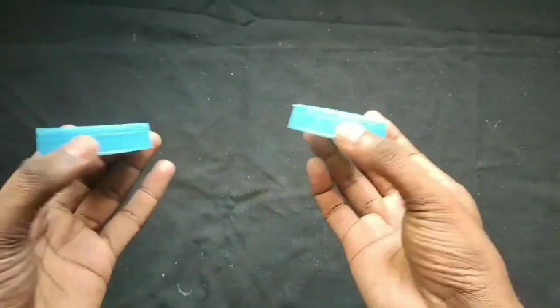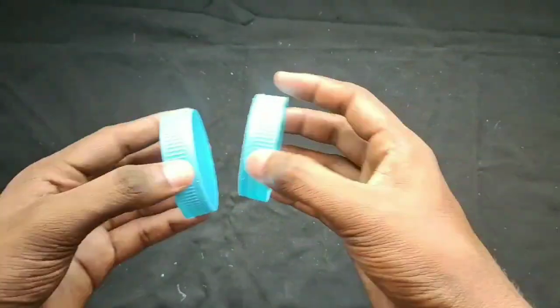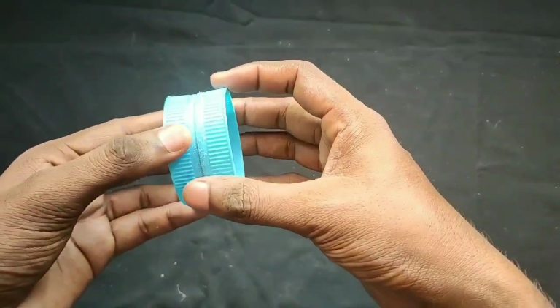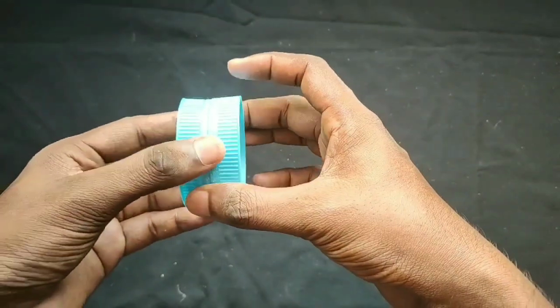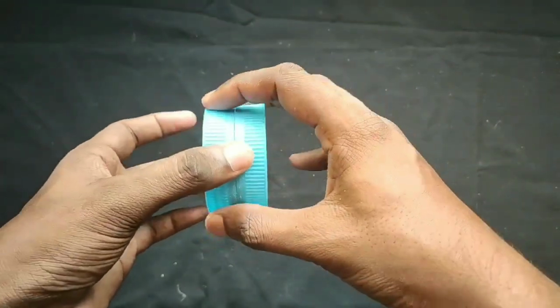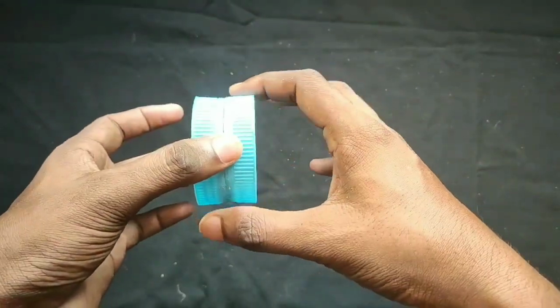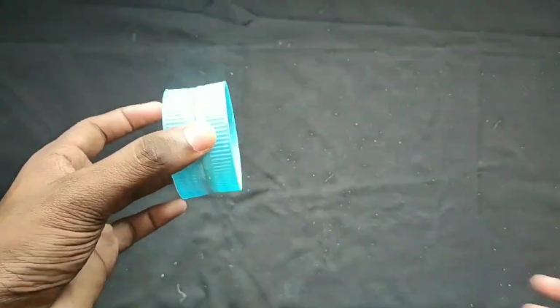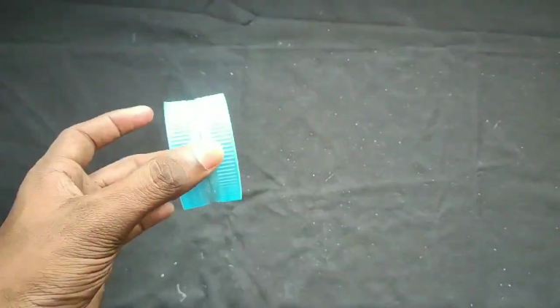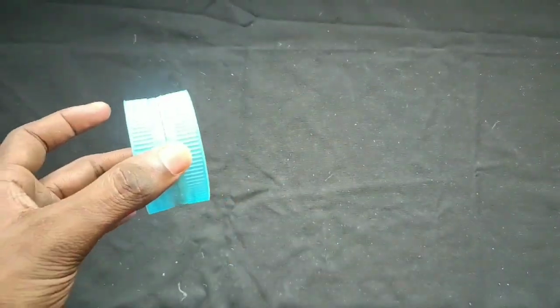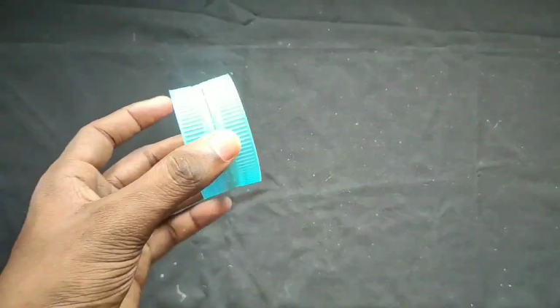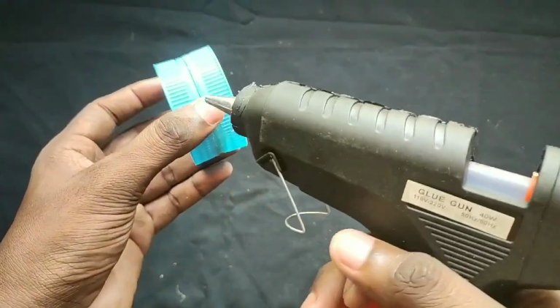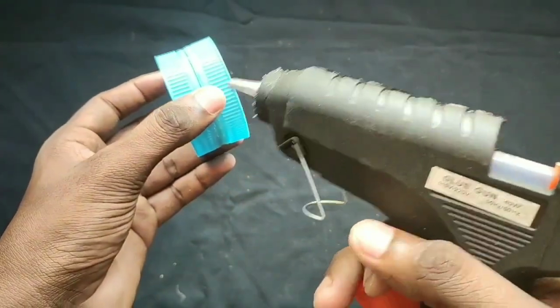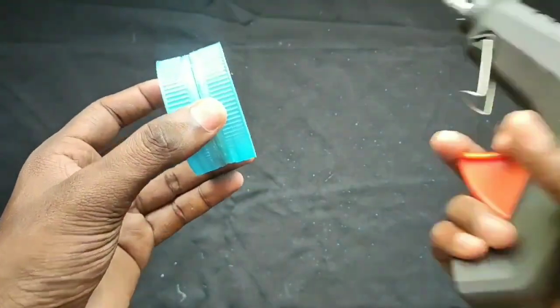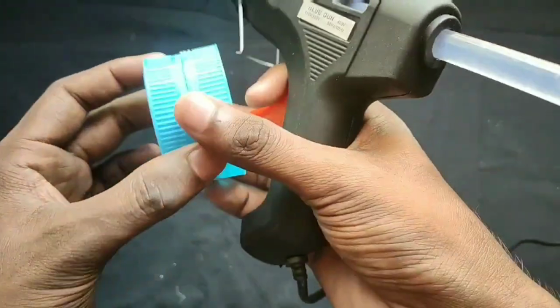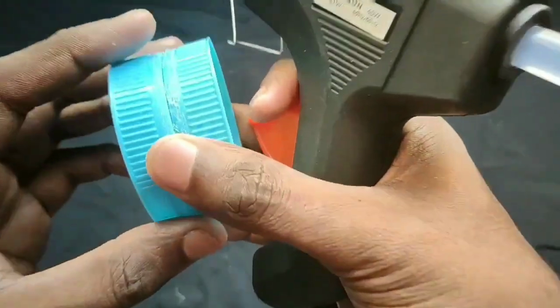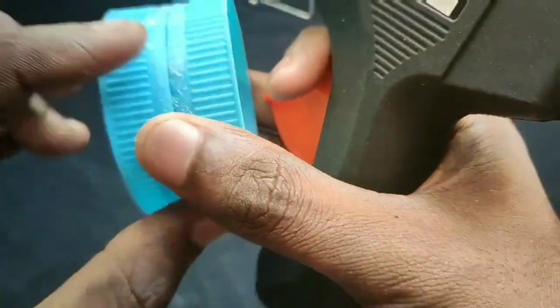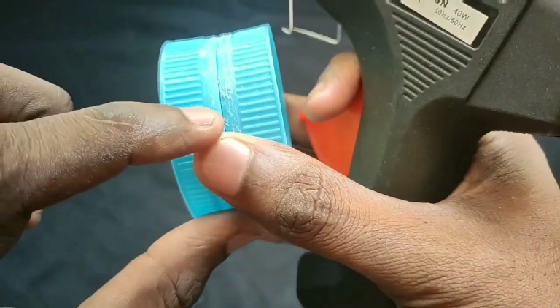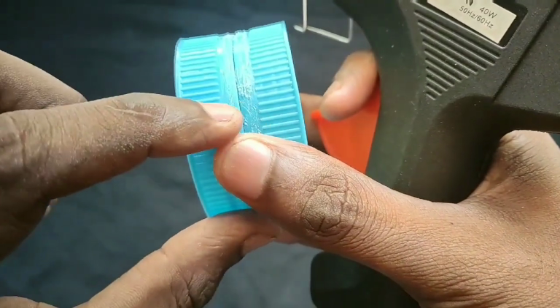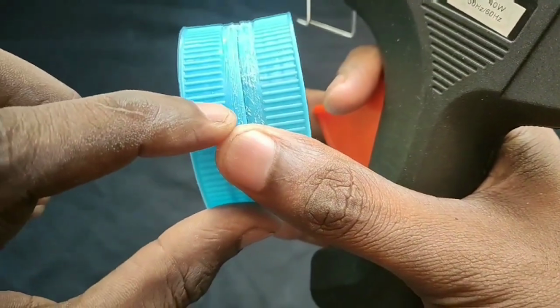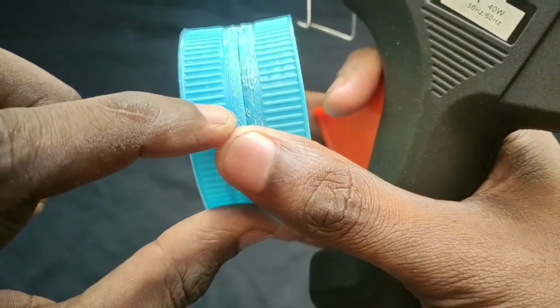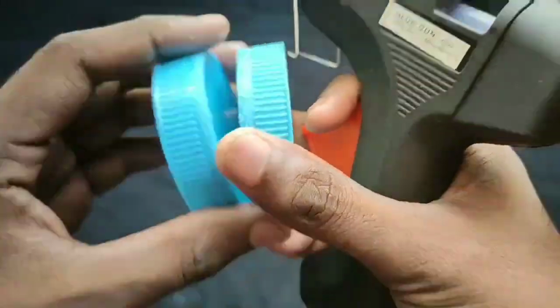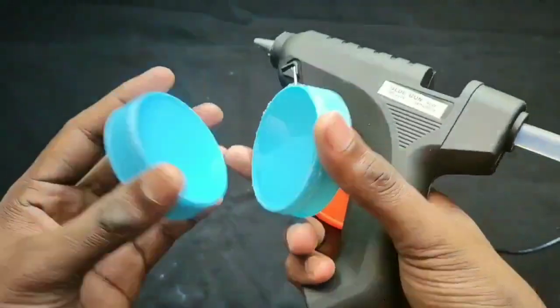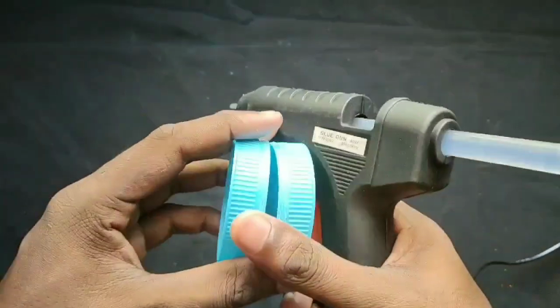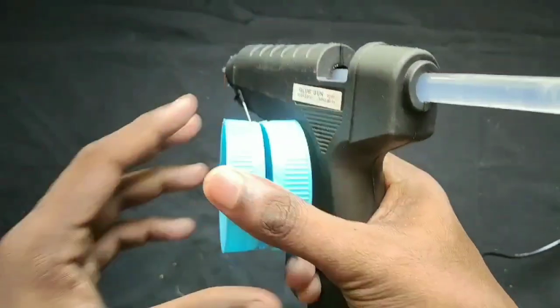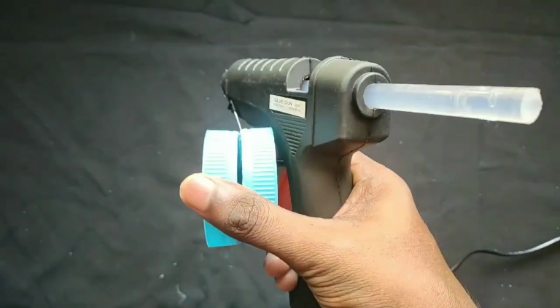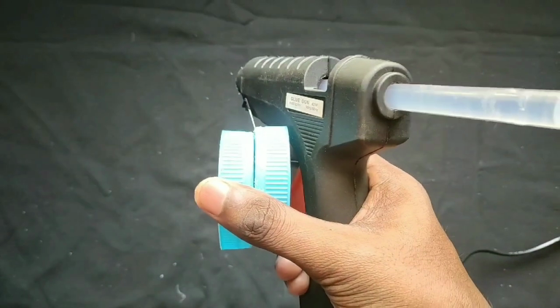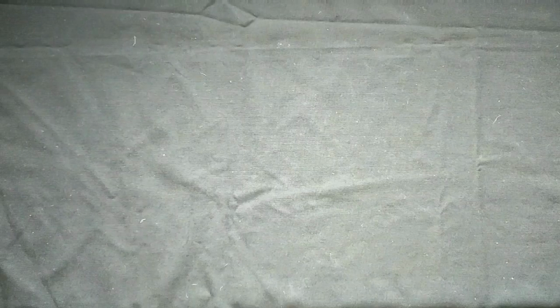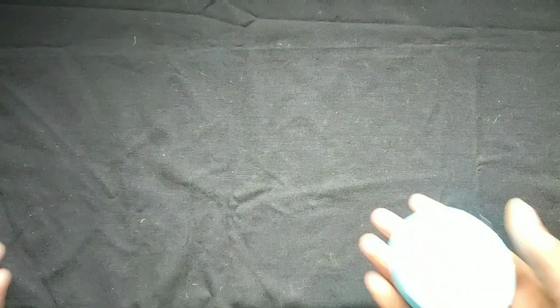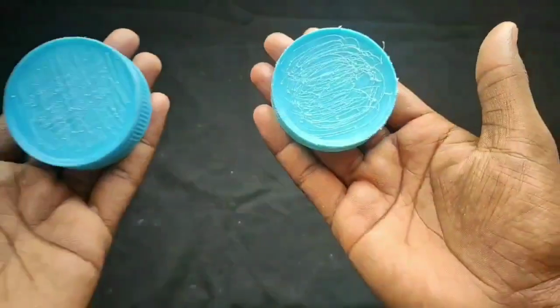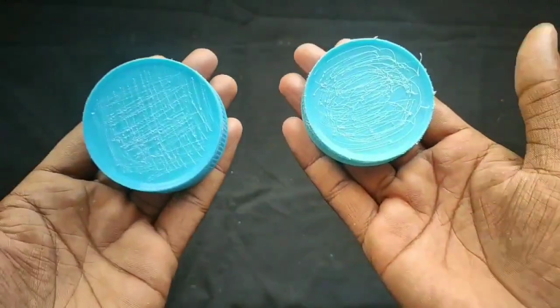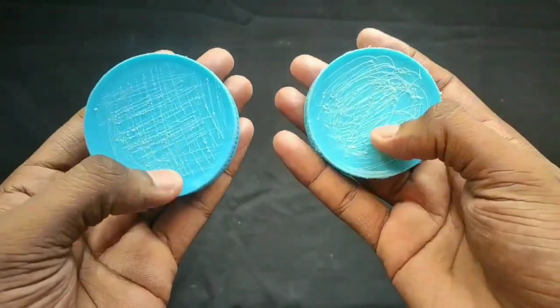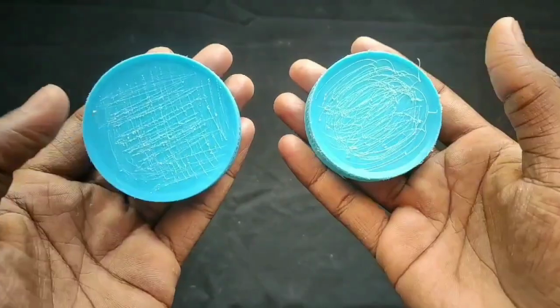Now, let's use the two bottles. Let's use the hot glue gun. If you use the glue, you will scratch it. If you use the glue in the center, you will scratch it.